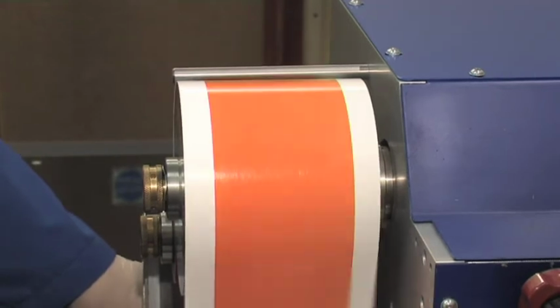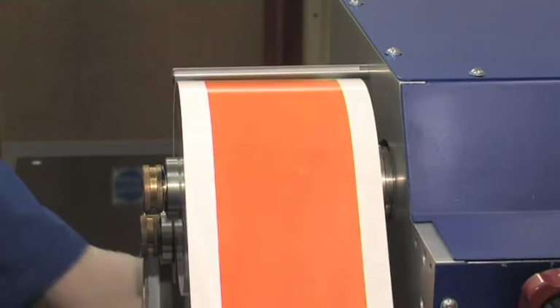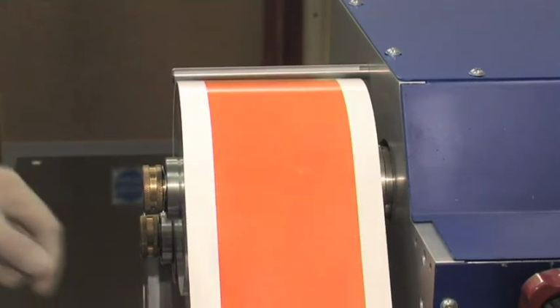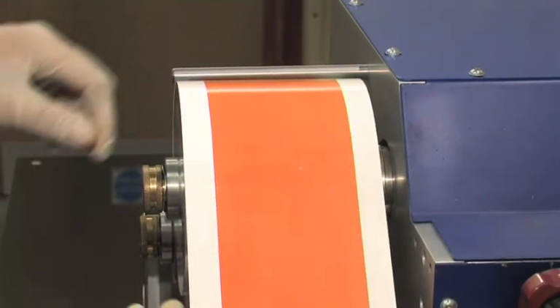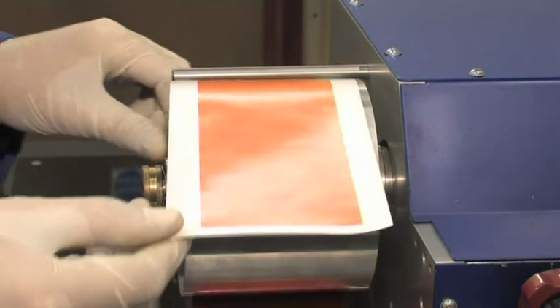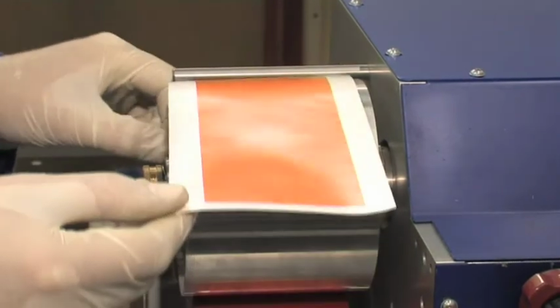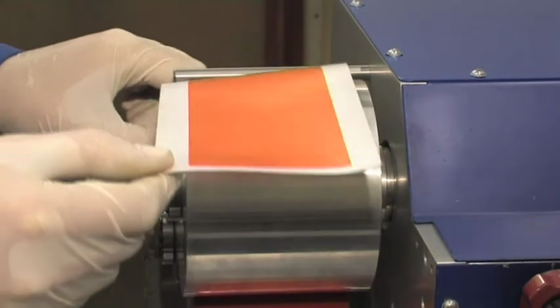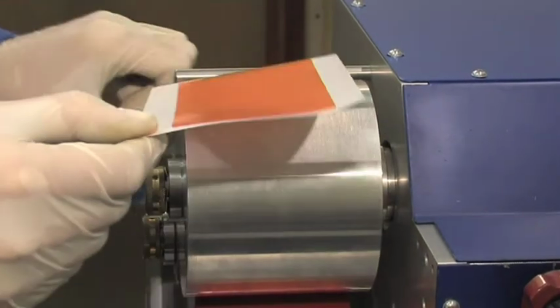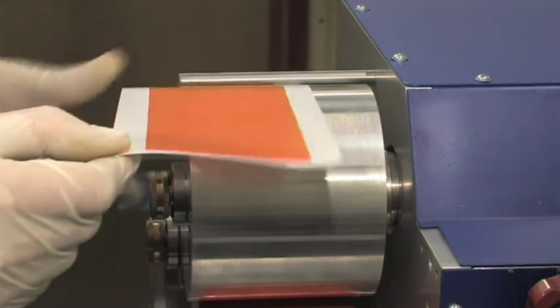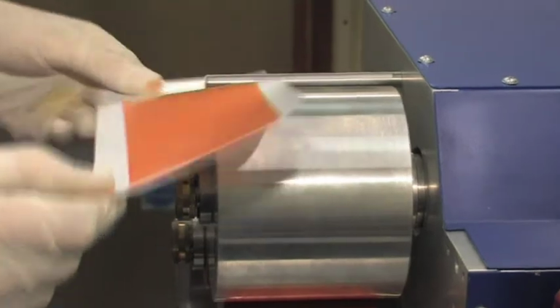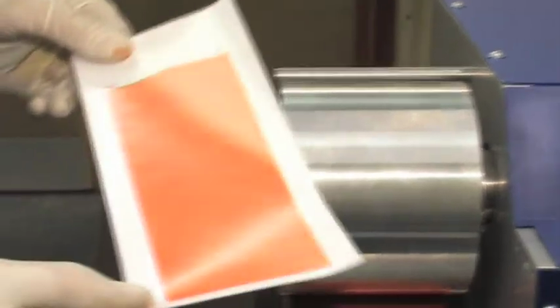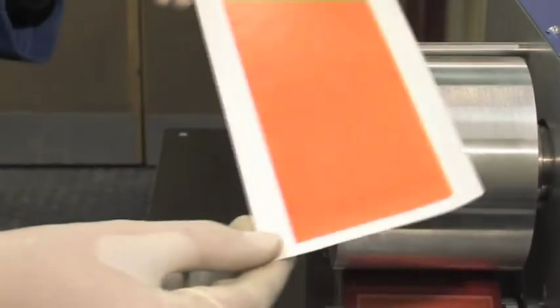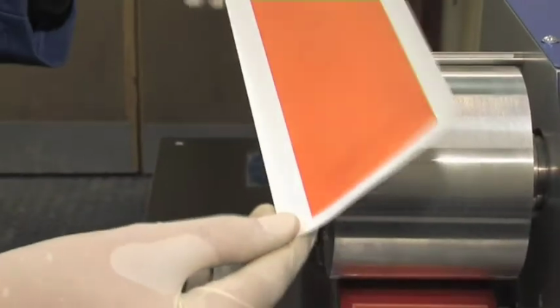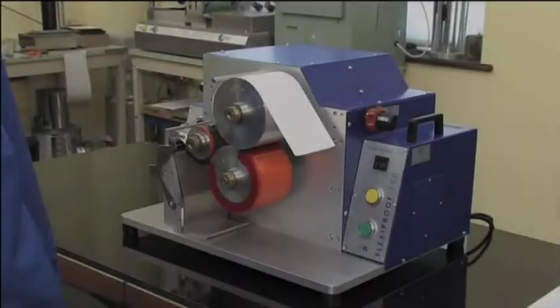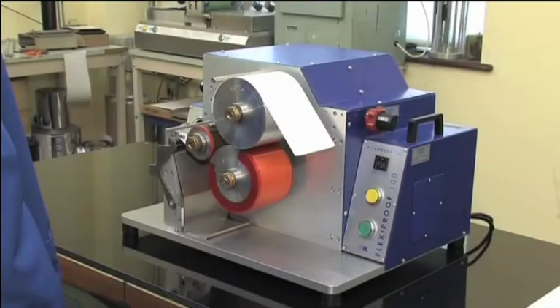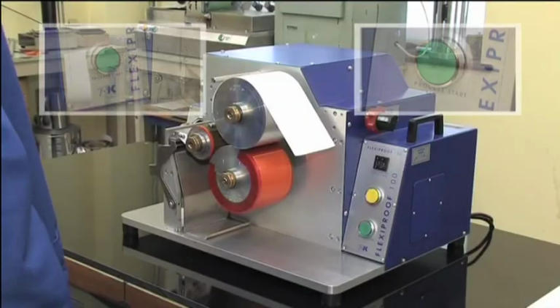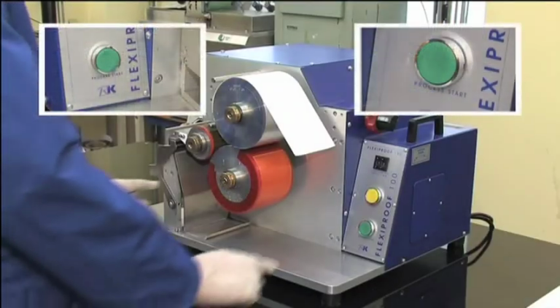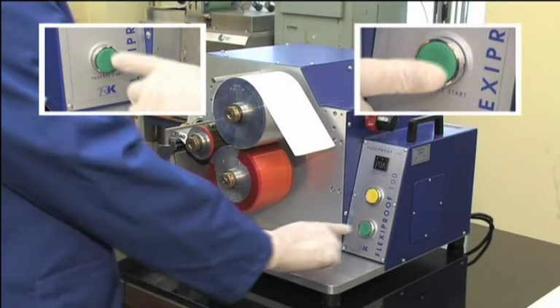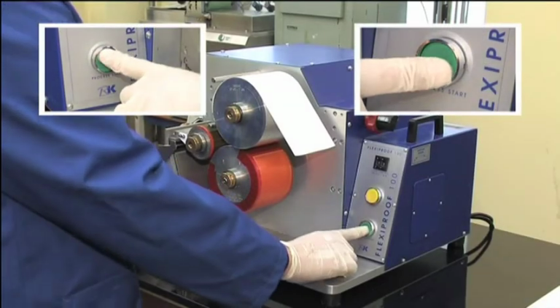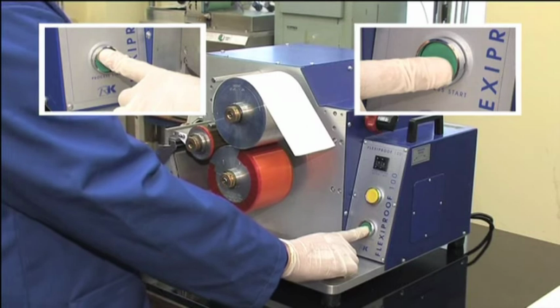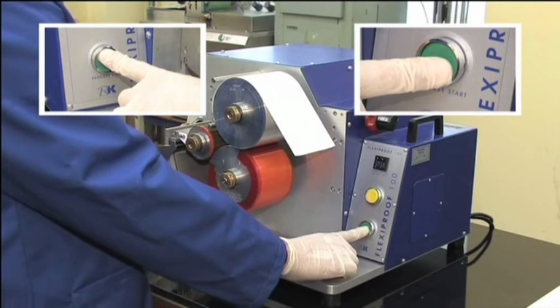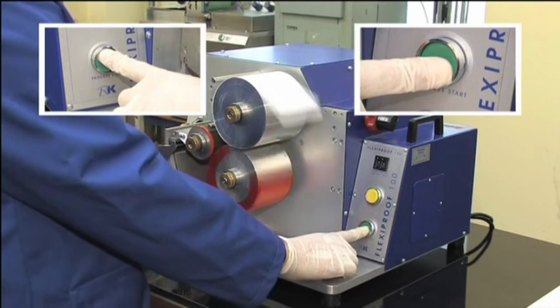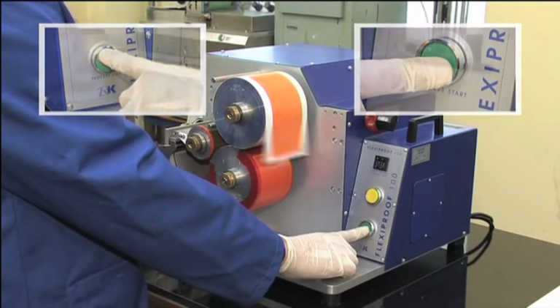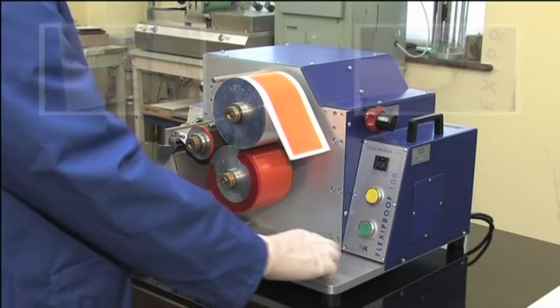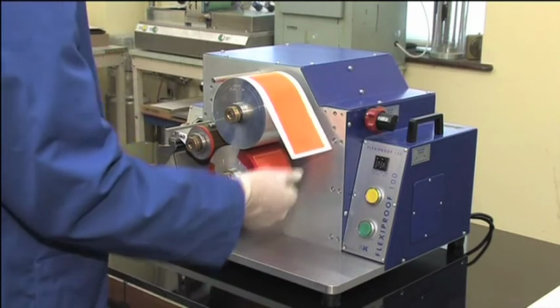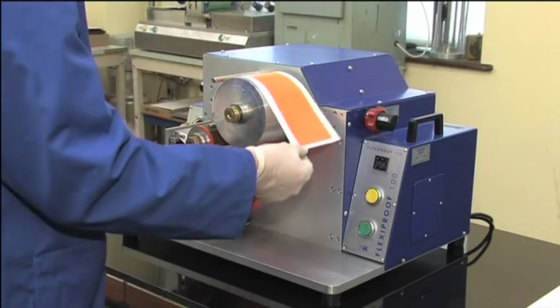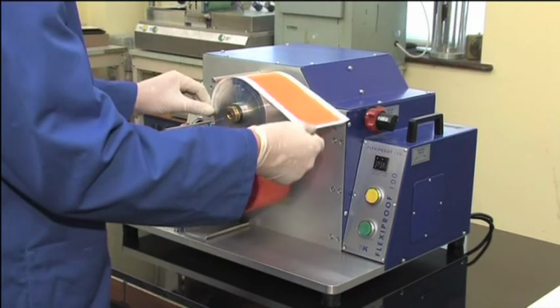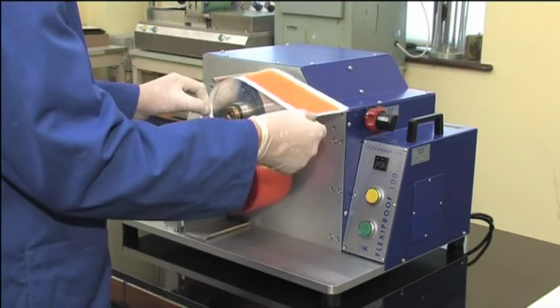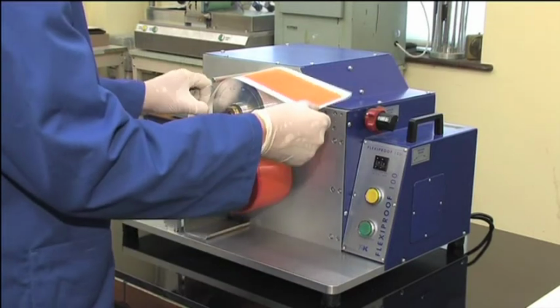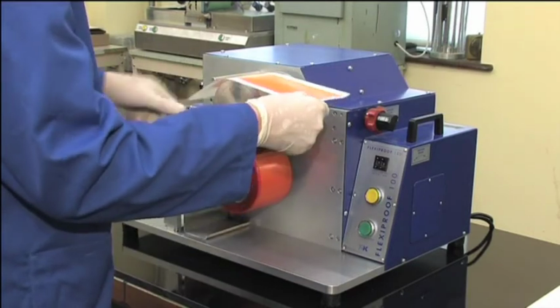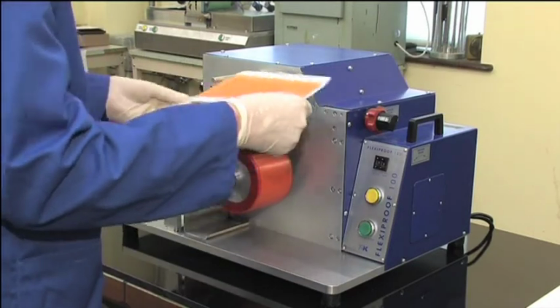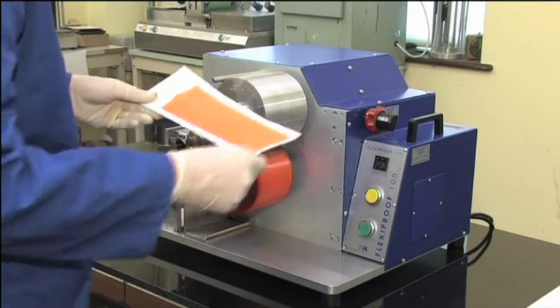It is, in fact, a scaled-down version of a full-size Flexopress. With its dual-start safety feature, the machine provides instant presentation samples on all typical substrates from film to foil.